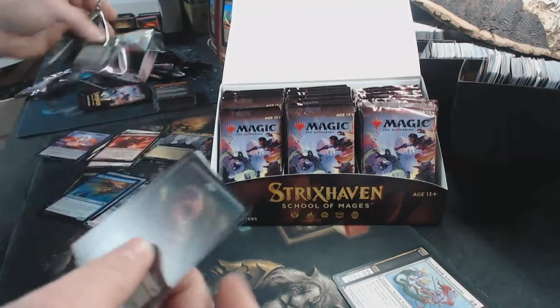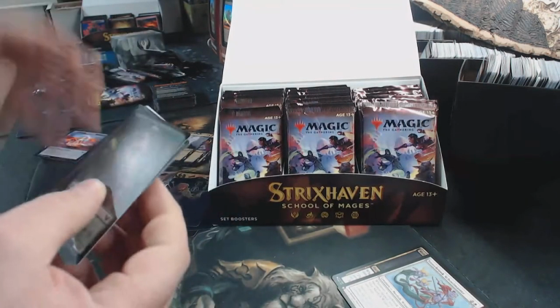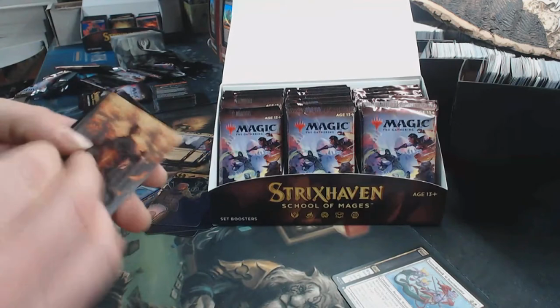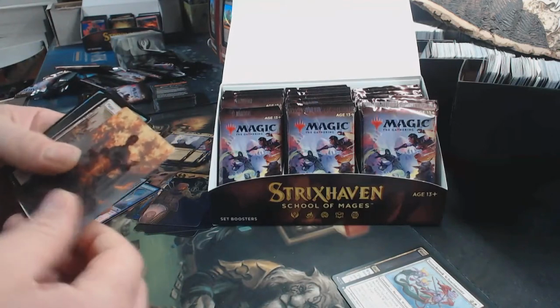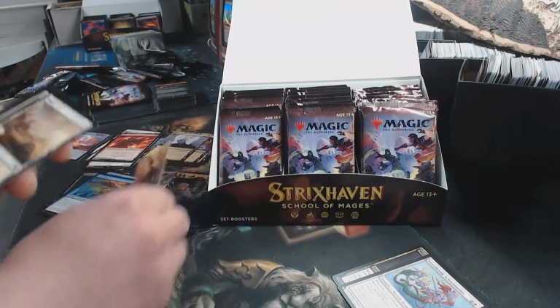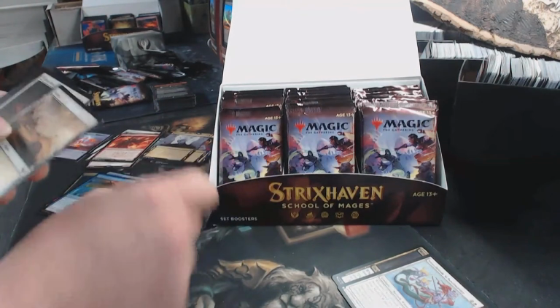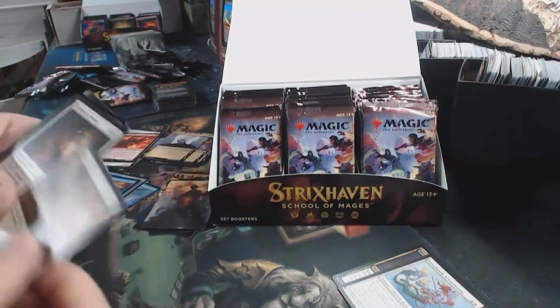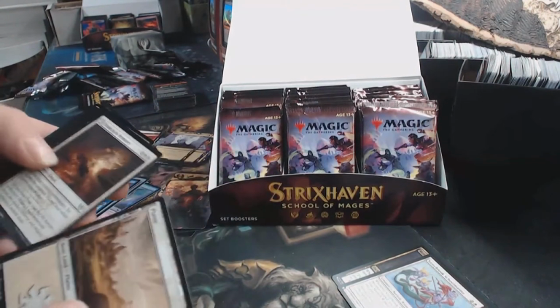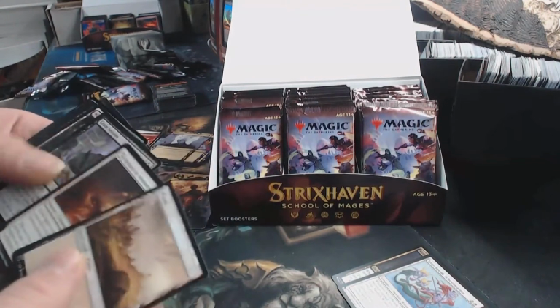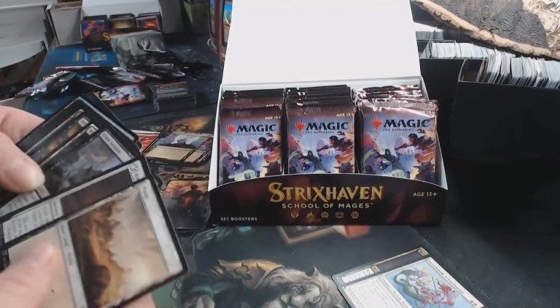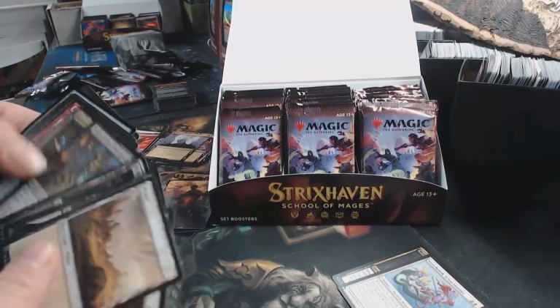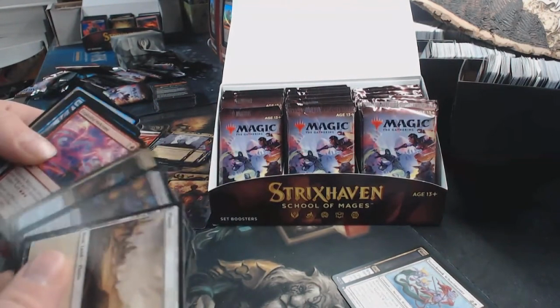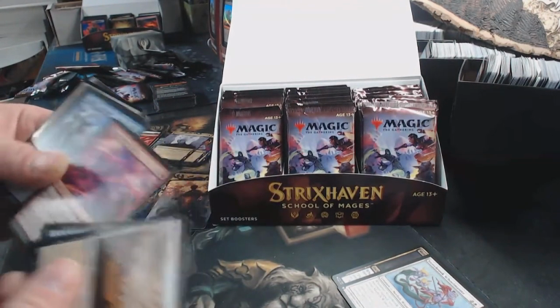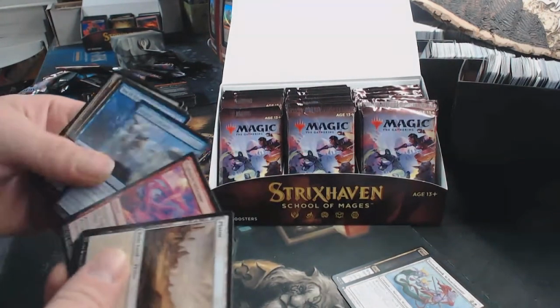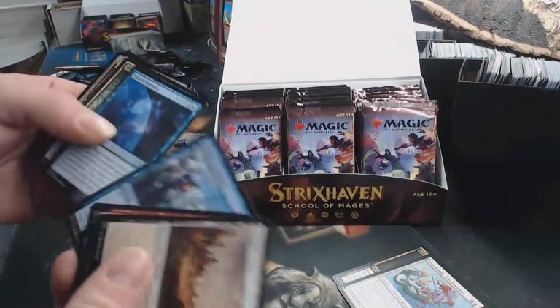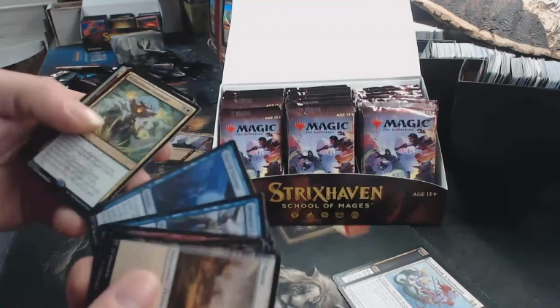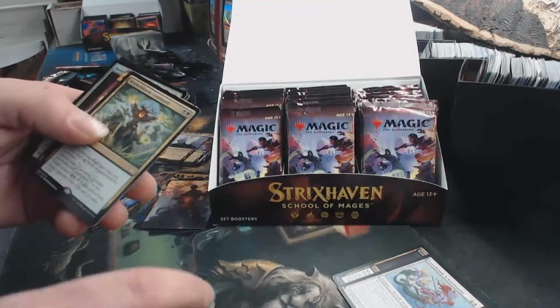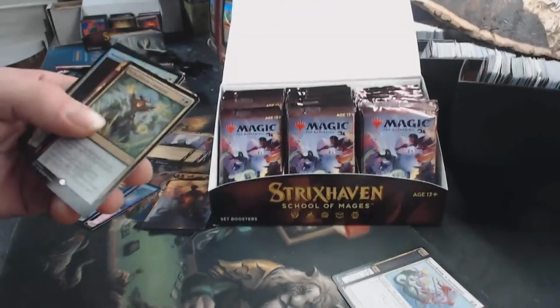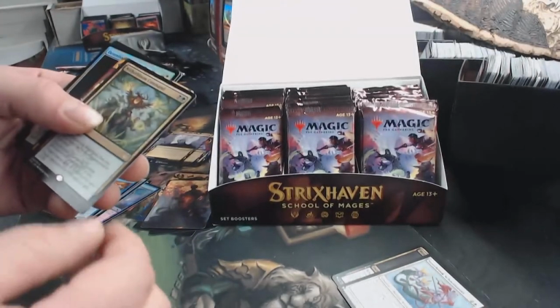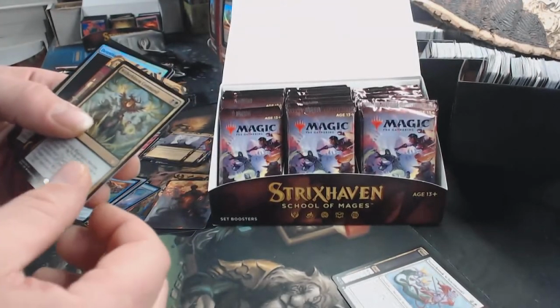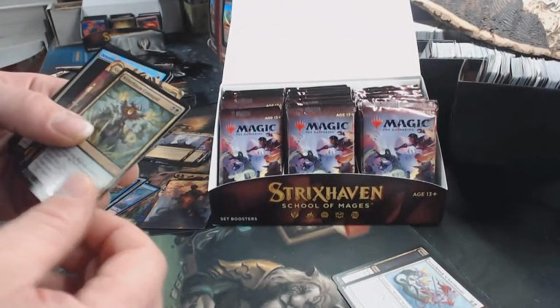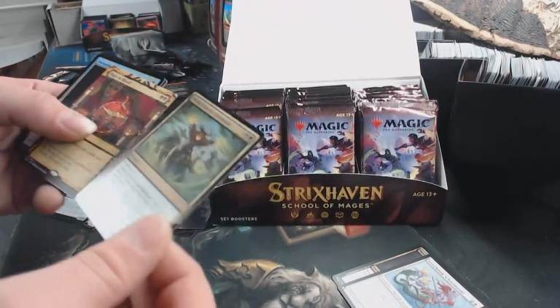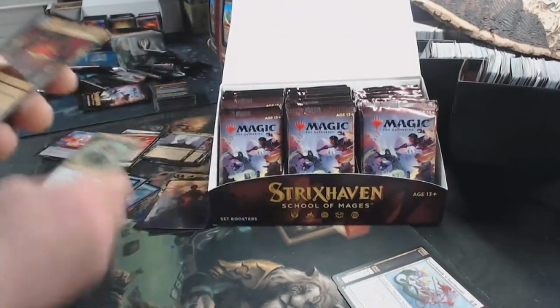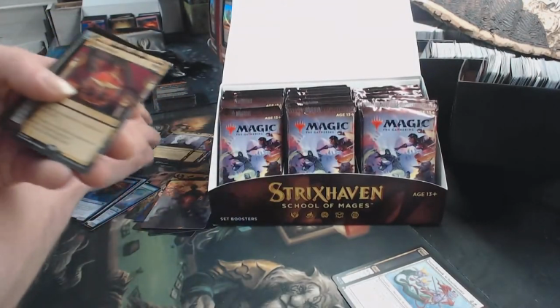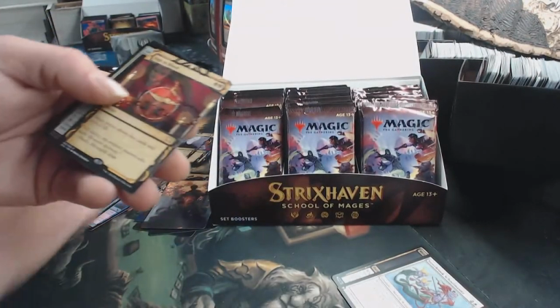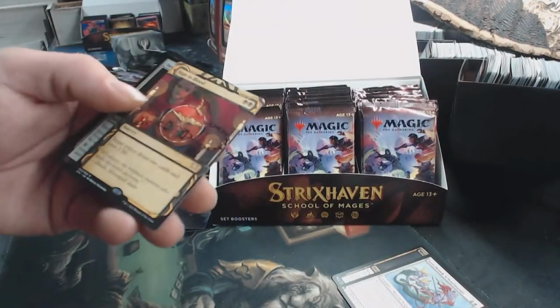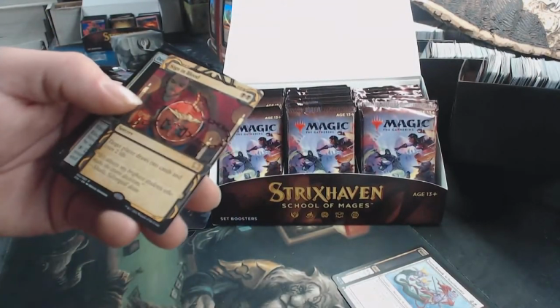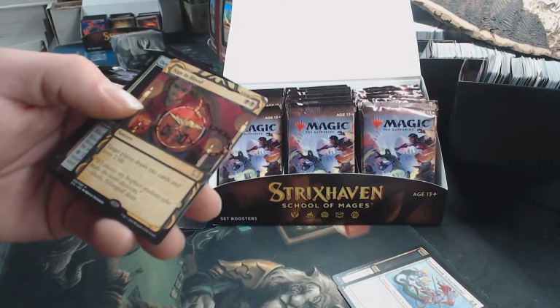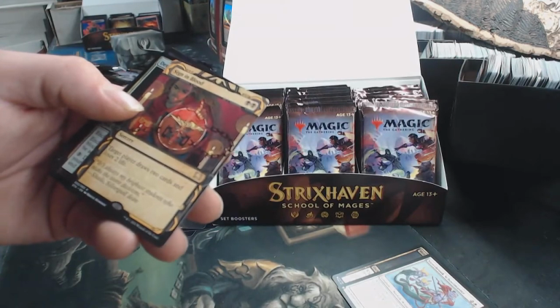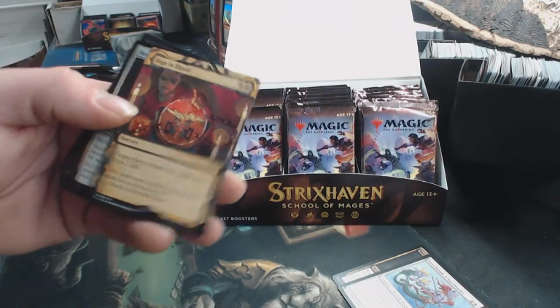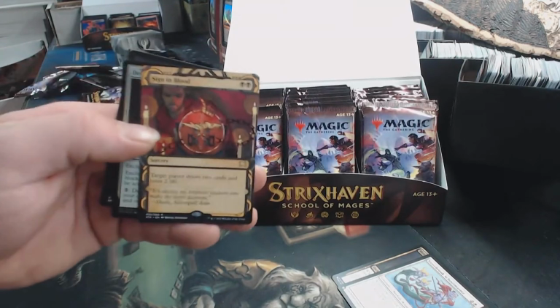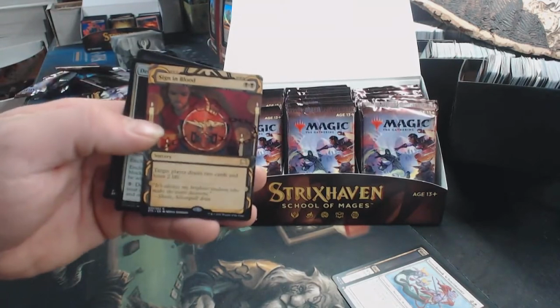I think as many packs as I've opened, I'd be good at this. Reduce to Memories are lessons, so we didn't. Witherbloom Command. Ooh, that's a Sign in Blood — that's beautiful.